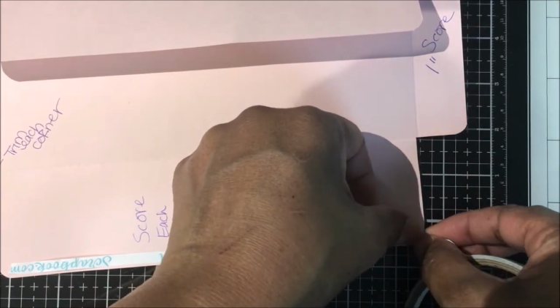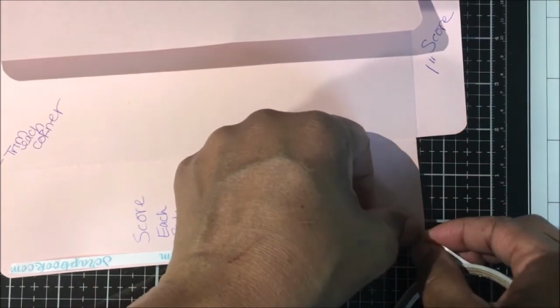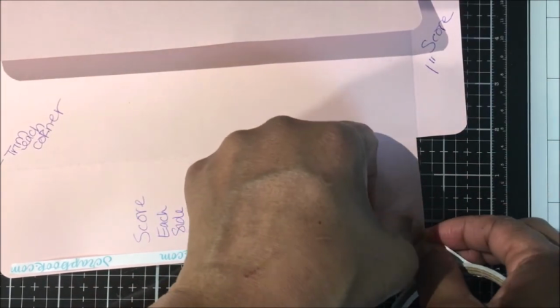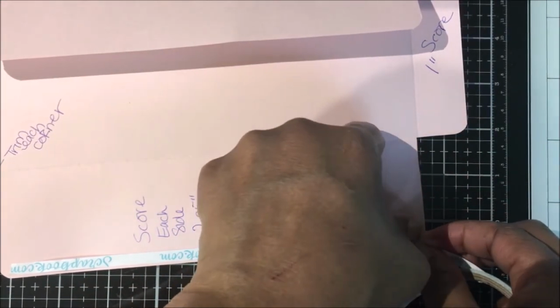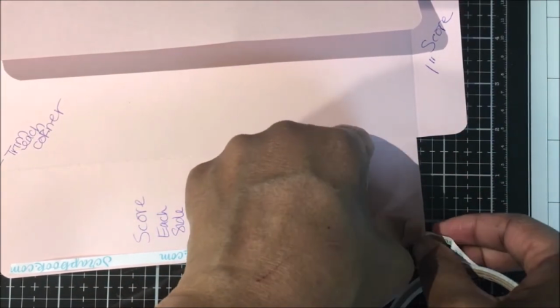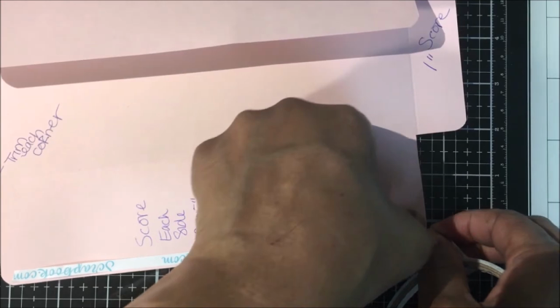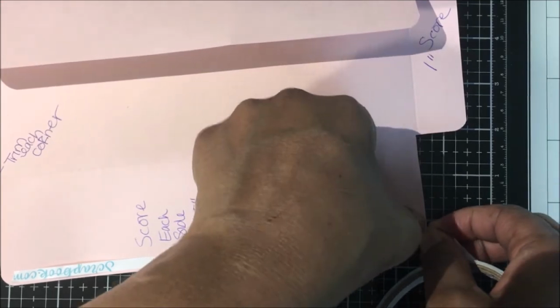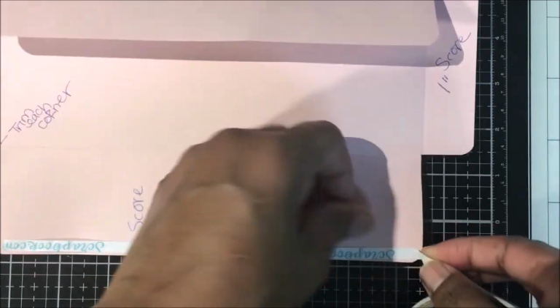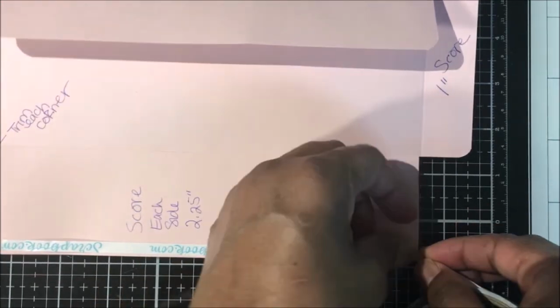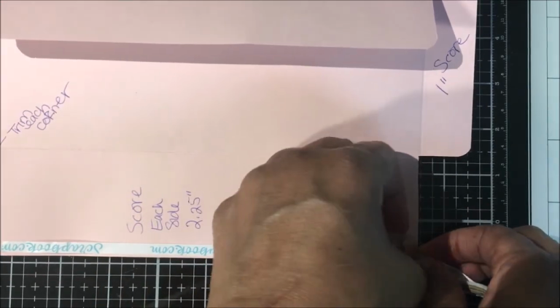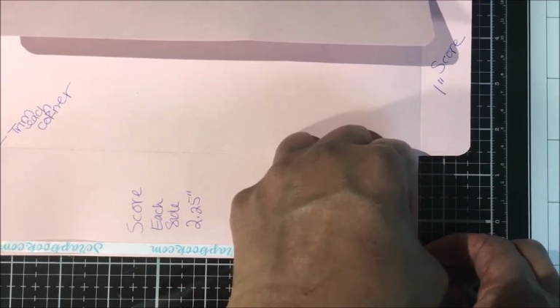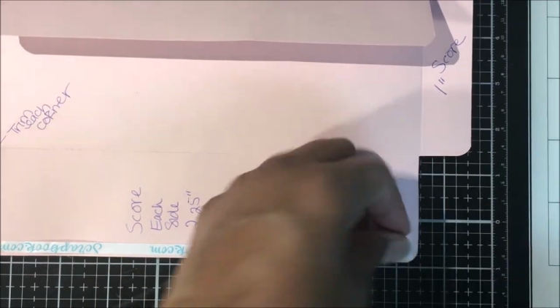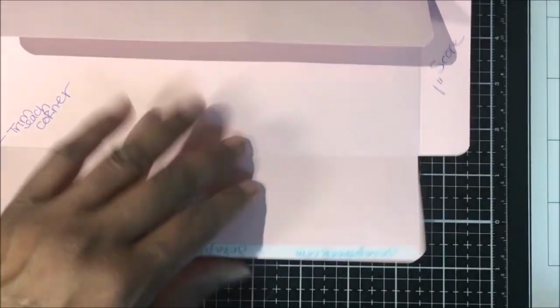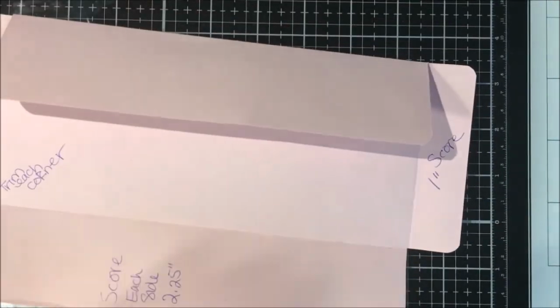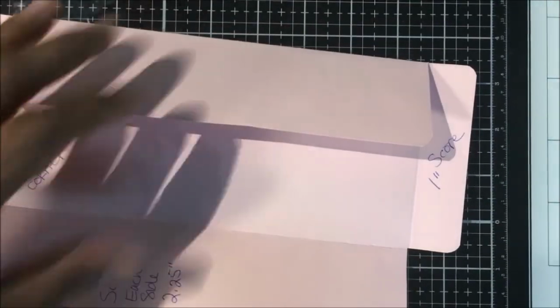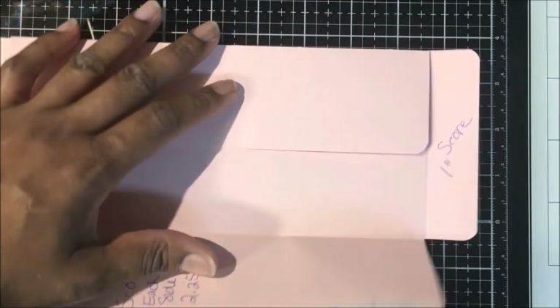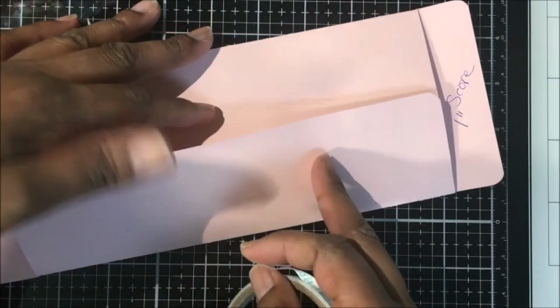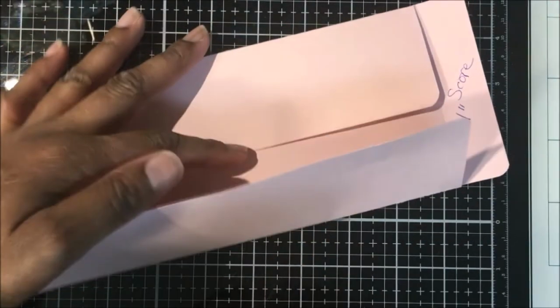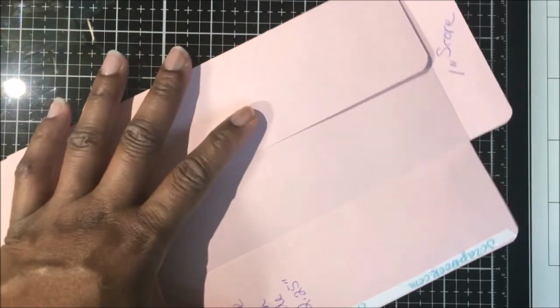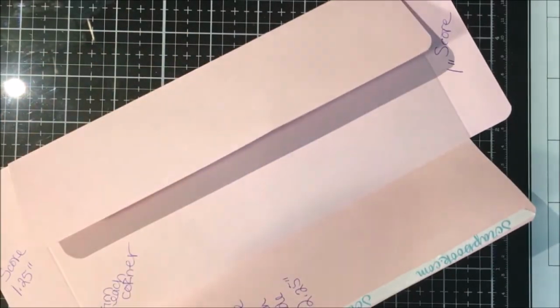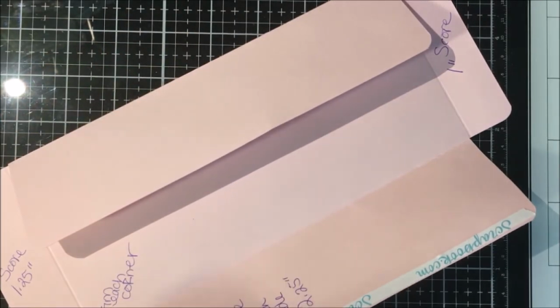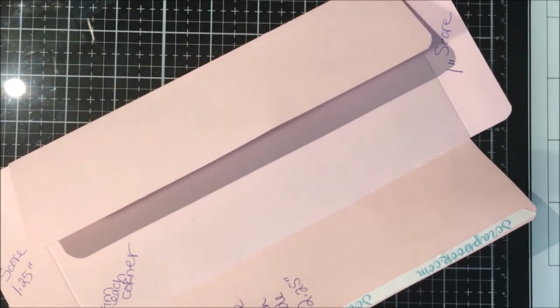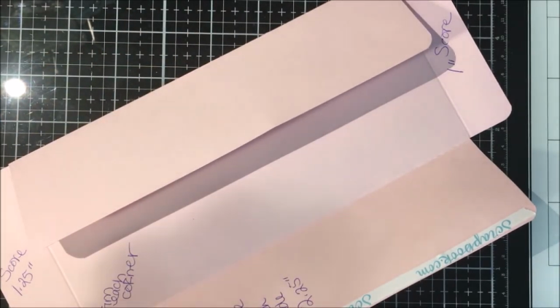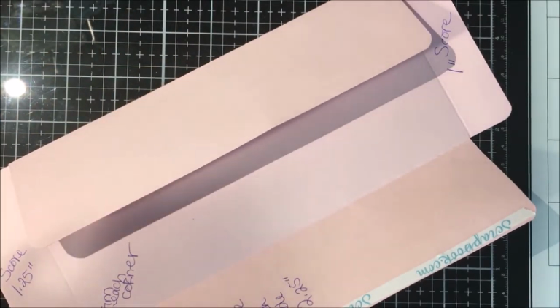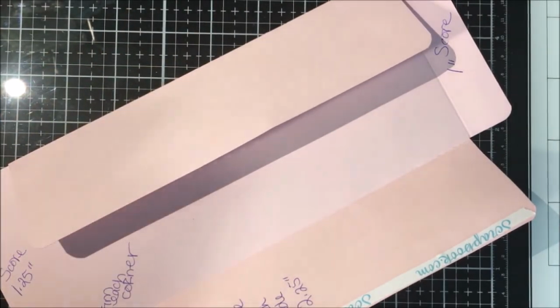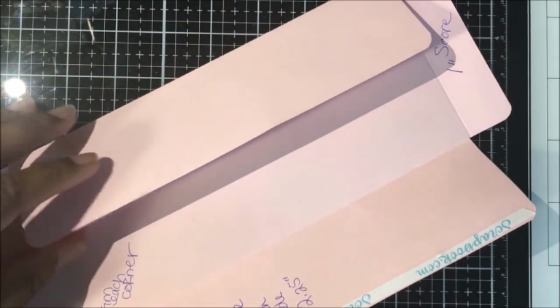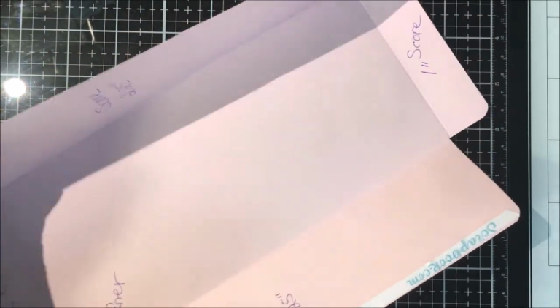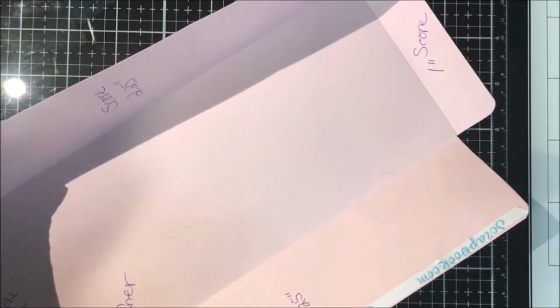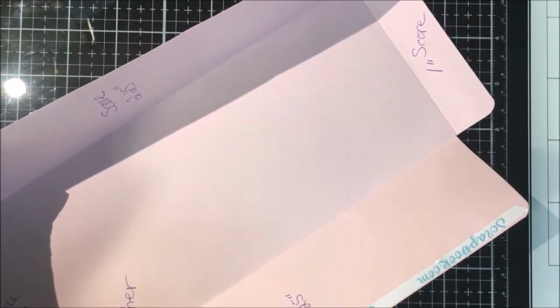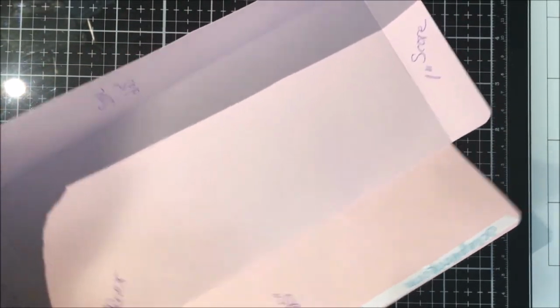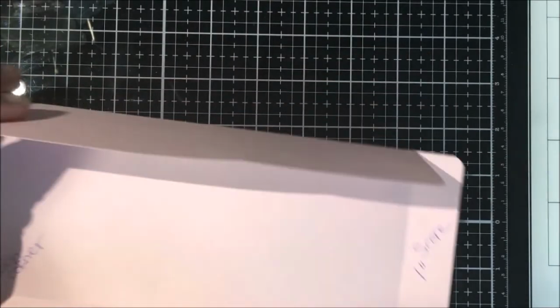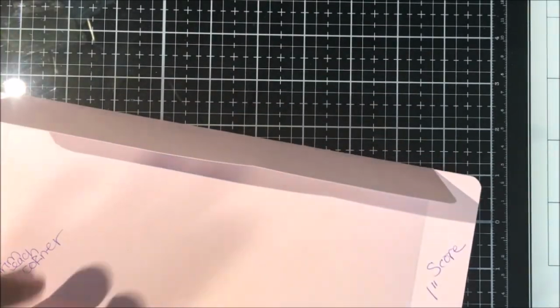Then you want to add your double-sided tape to your left back panel, your bottom flap, and your top flap. Of course, we don't need any on the right back panel.